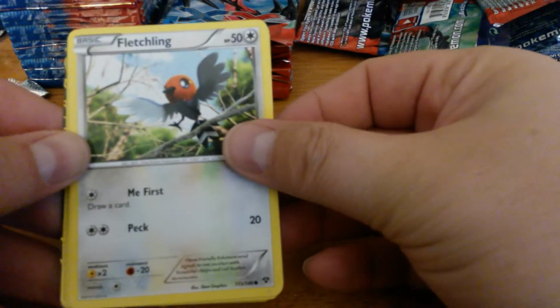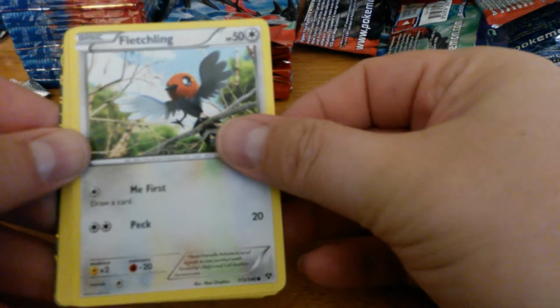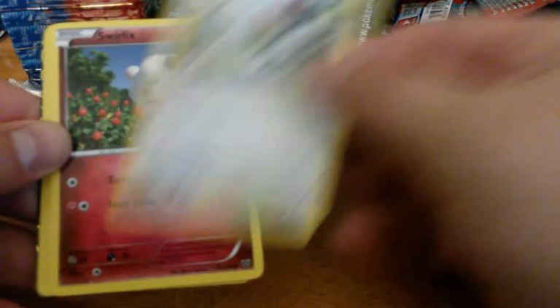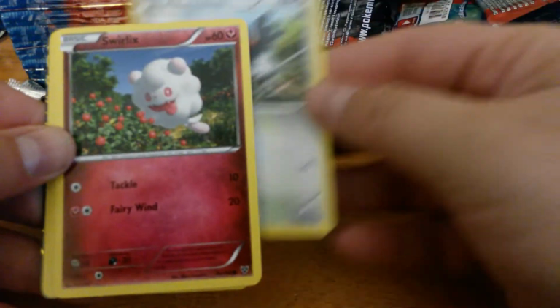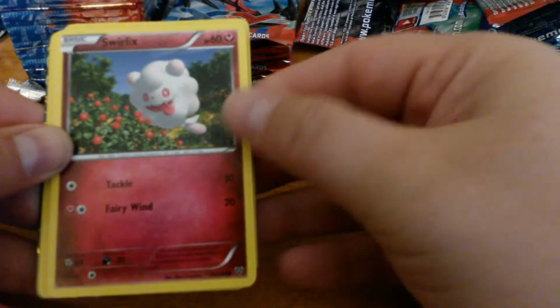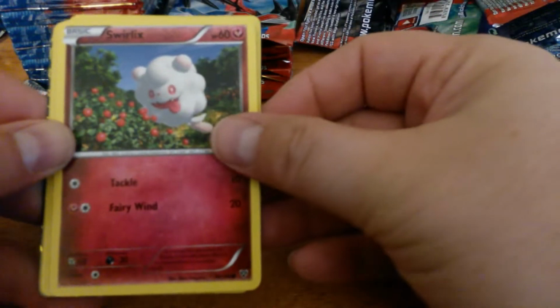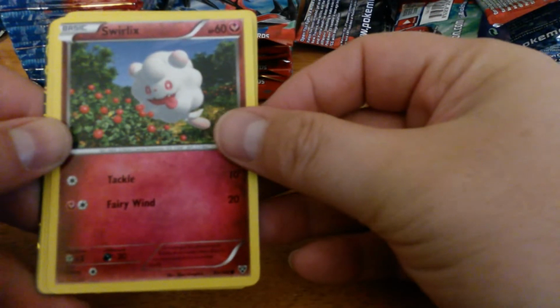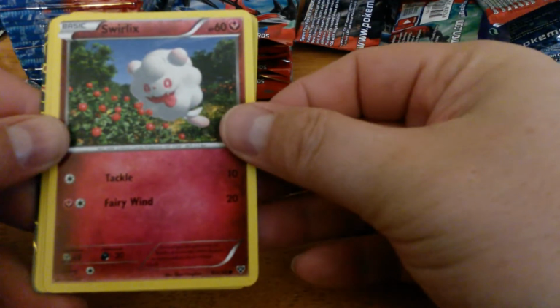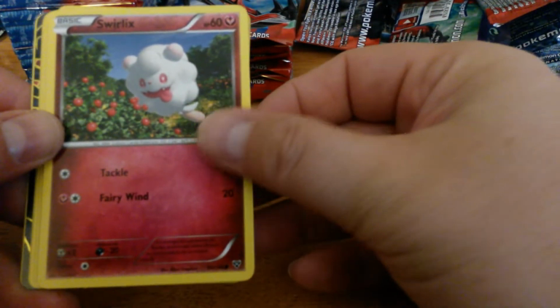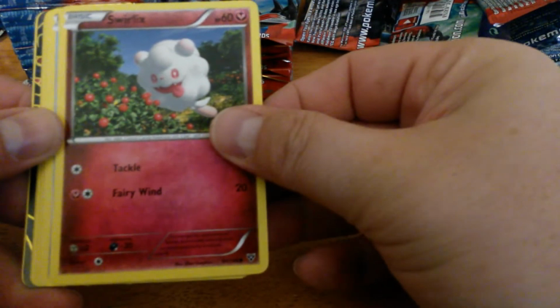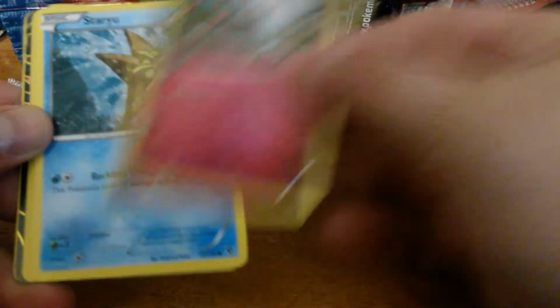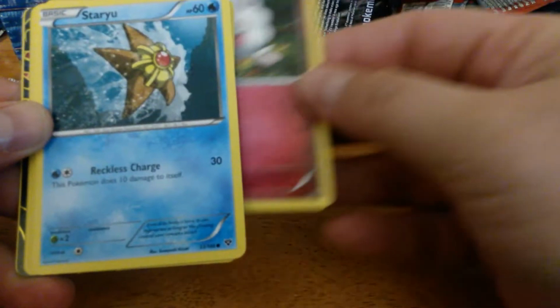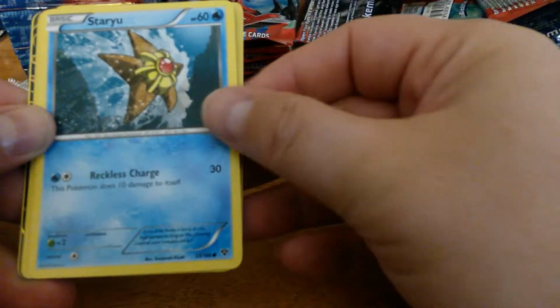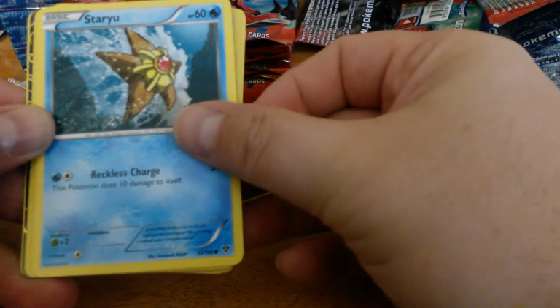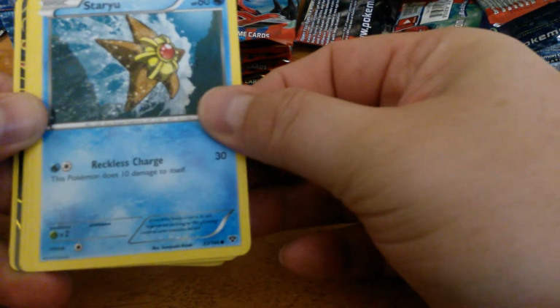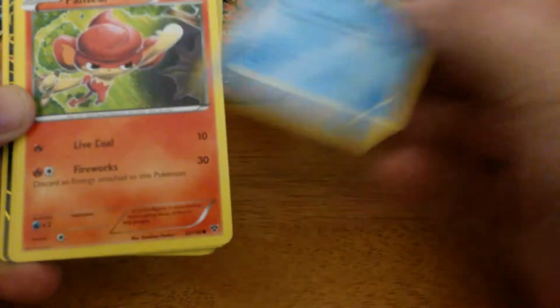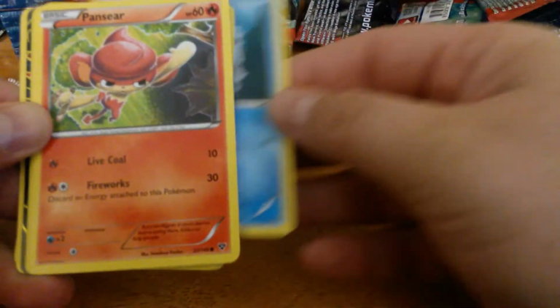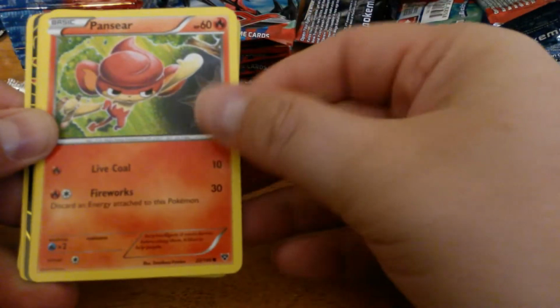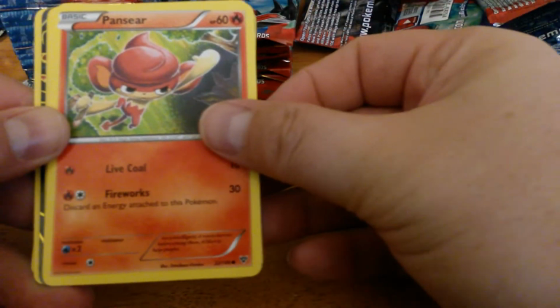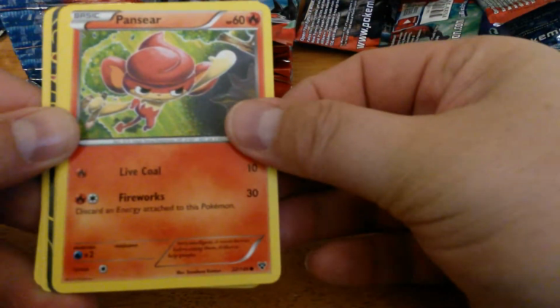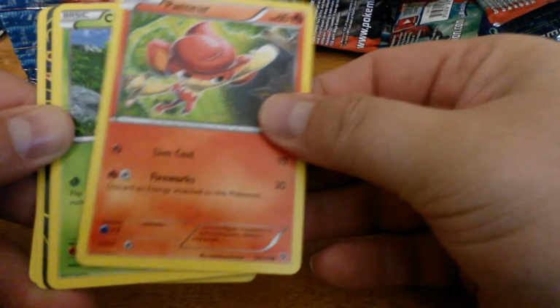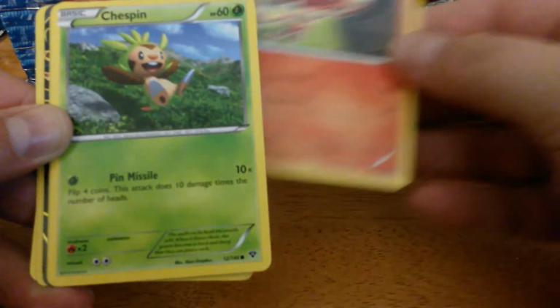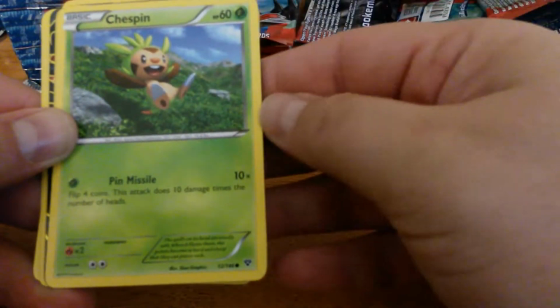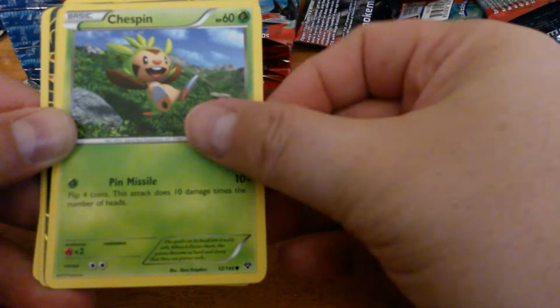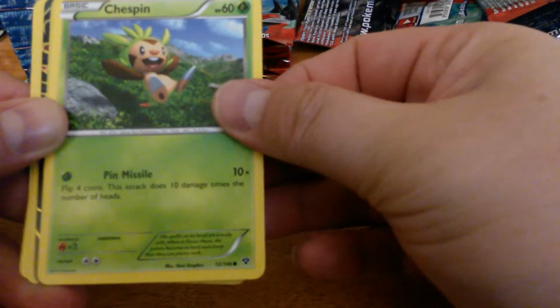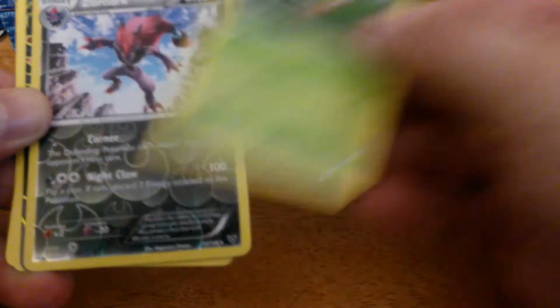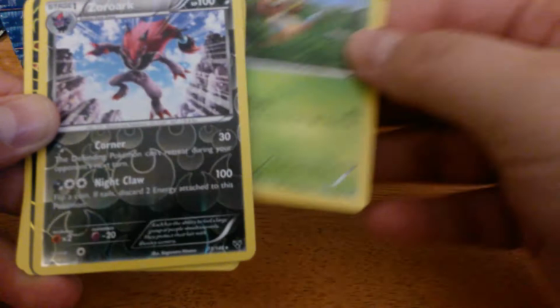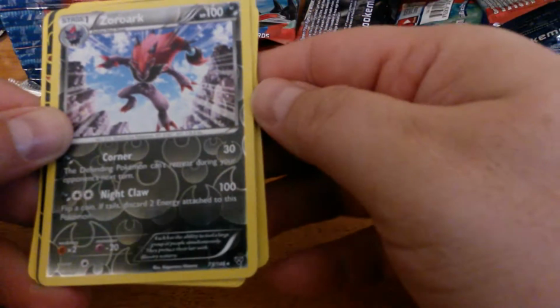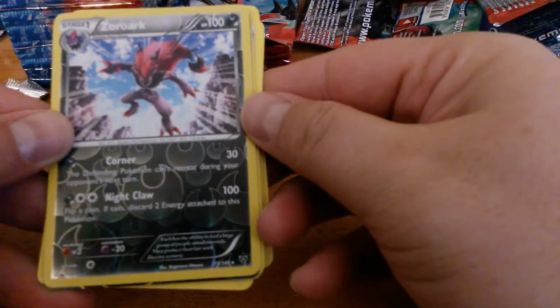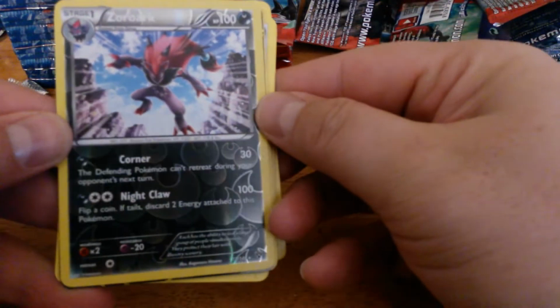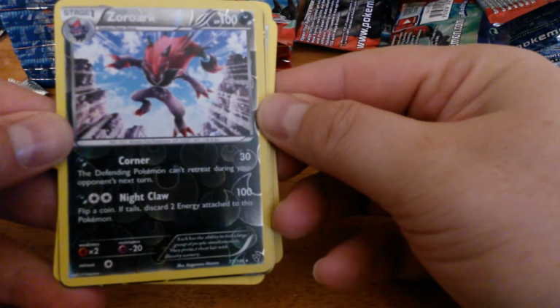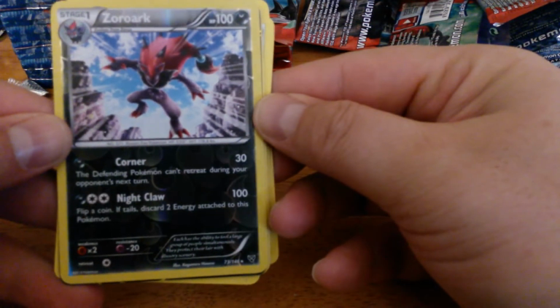Fletchling, Swirlix, Staryu, Pancham, Chespin, Reverse Holo, Zoroark.